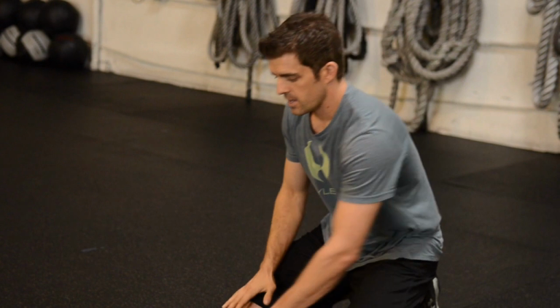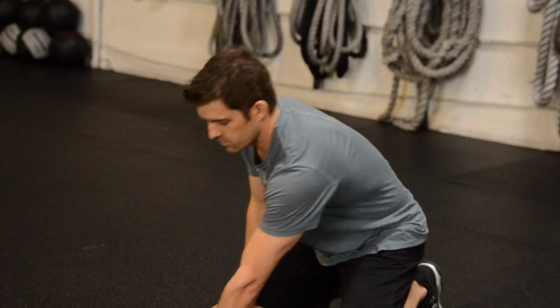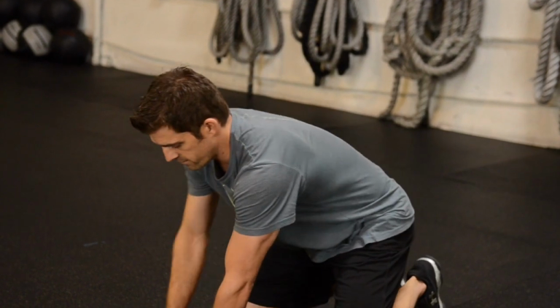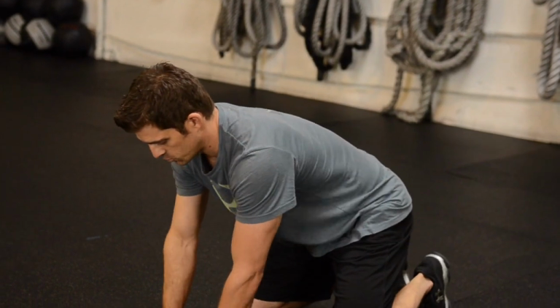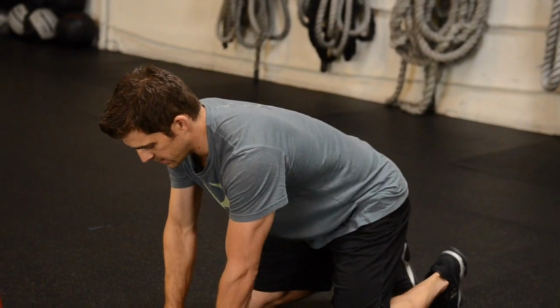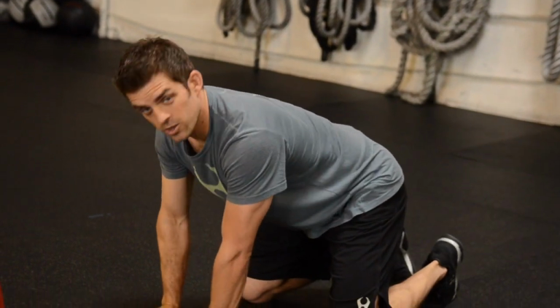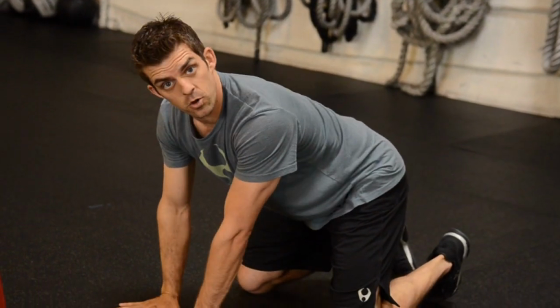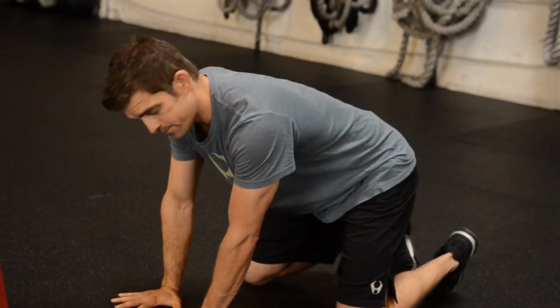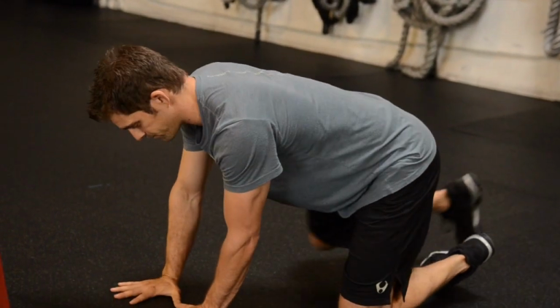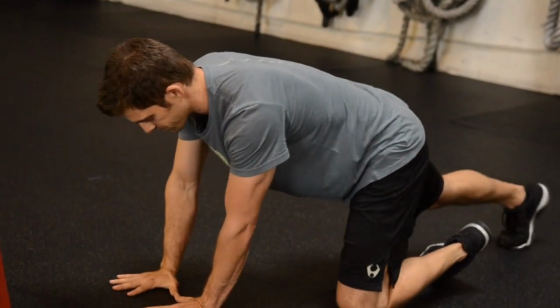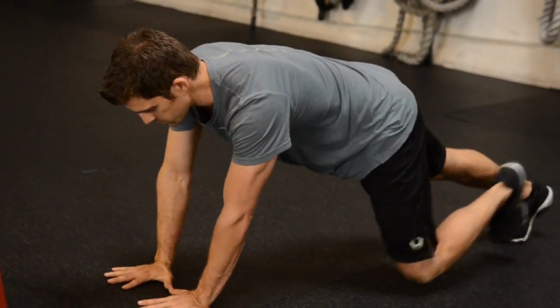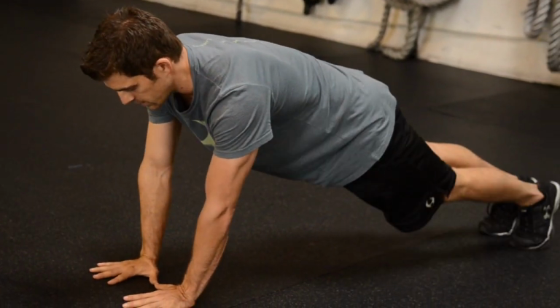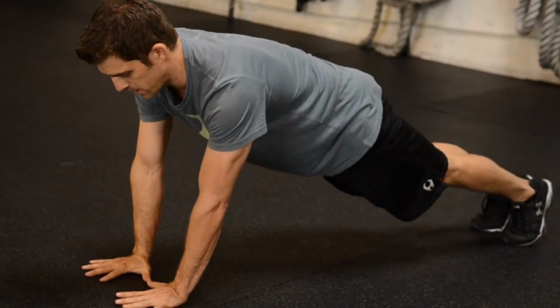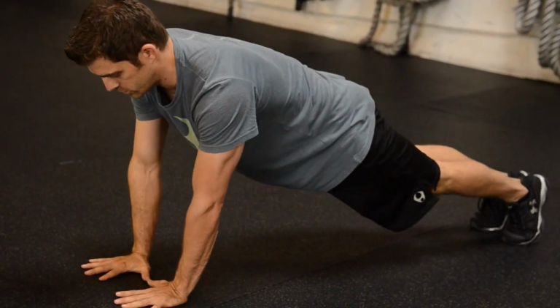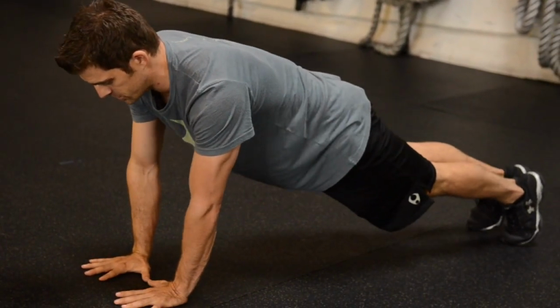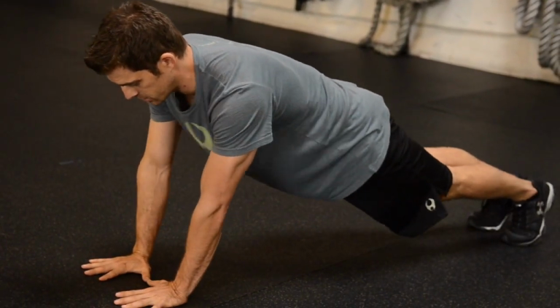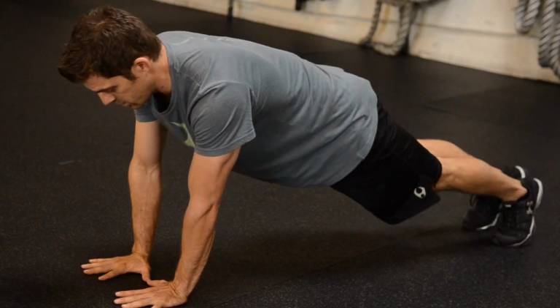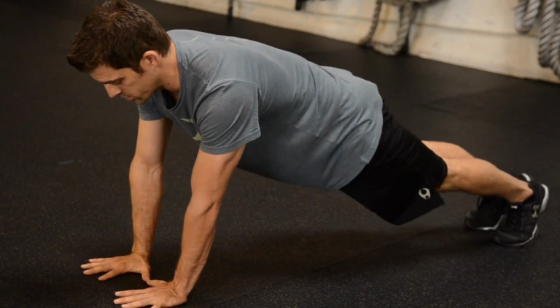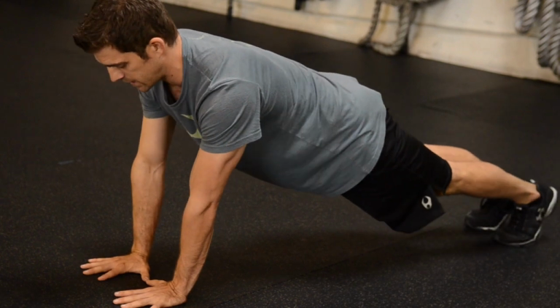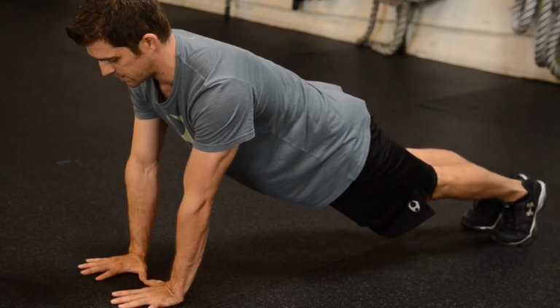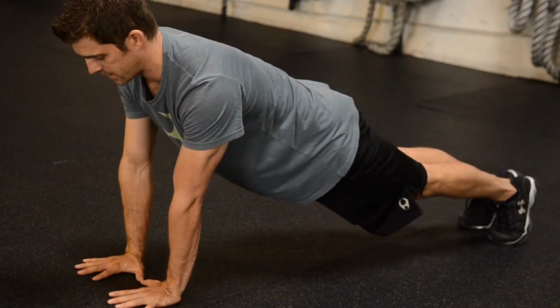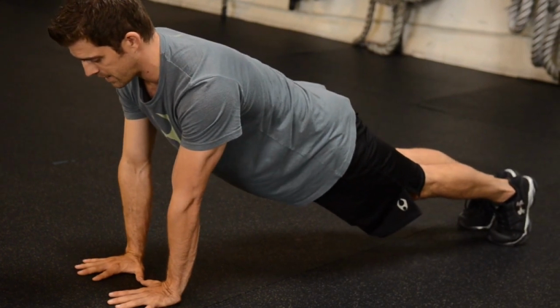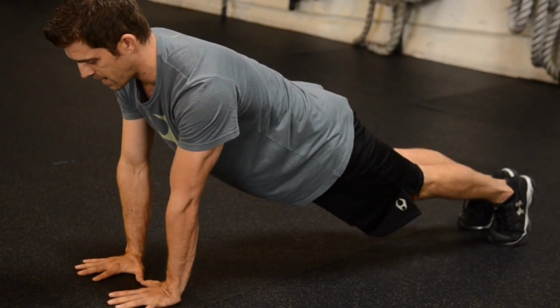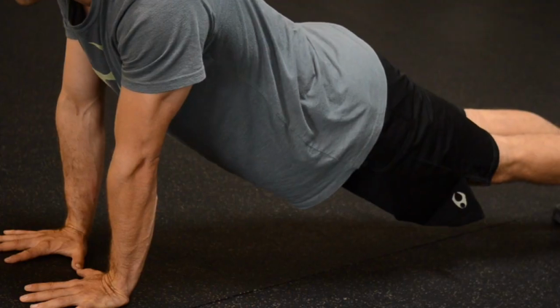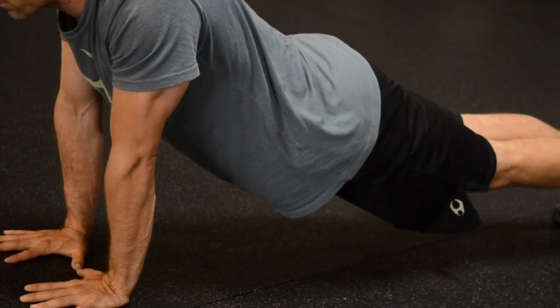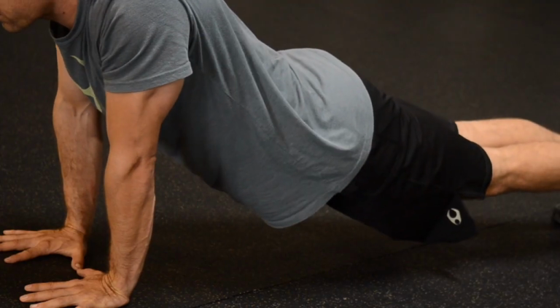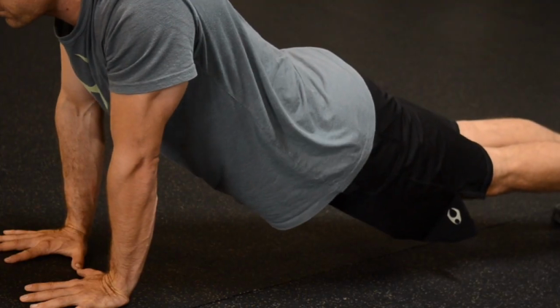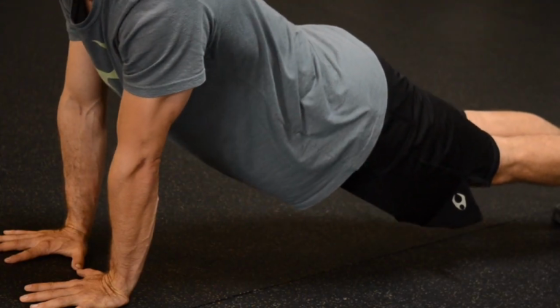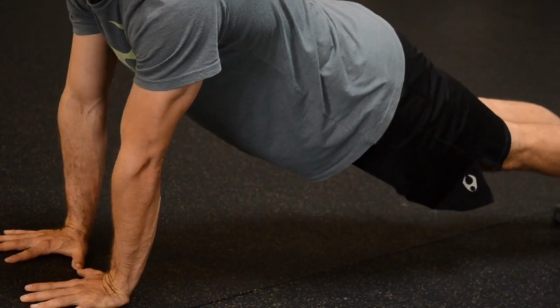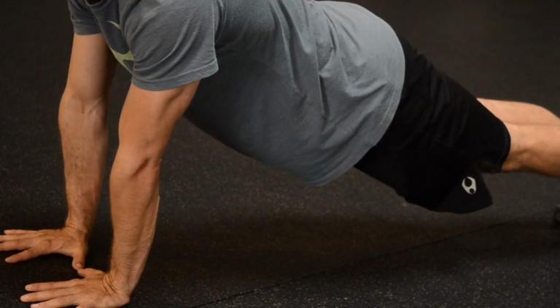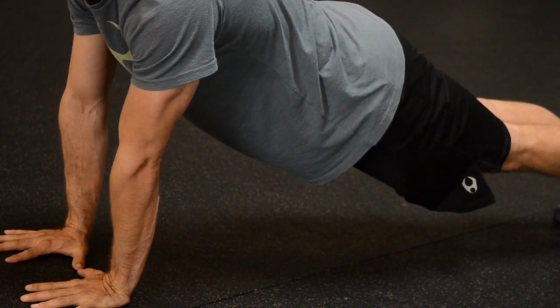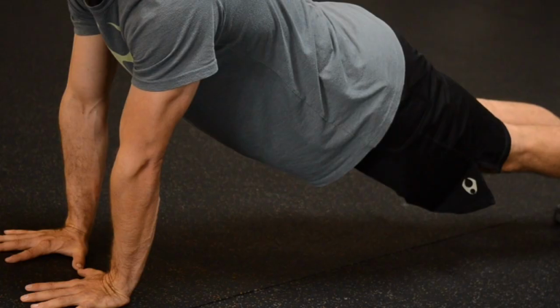More advanced would be down on the floor in a straight push-up position. Glutes tight, stomach tight, body aligned. Shoulders collapse and back up.